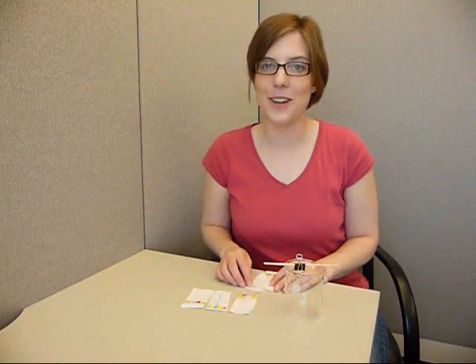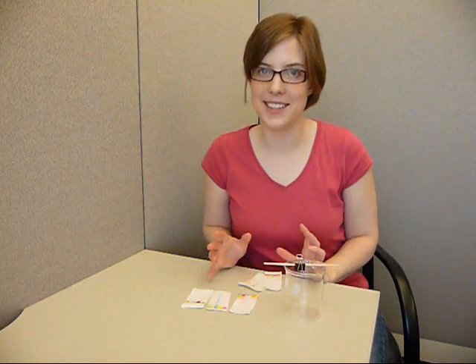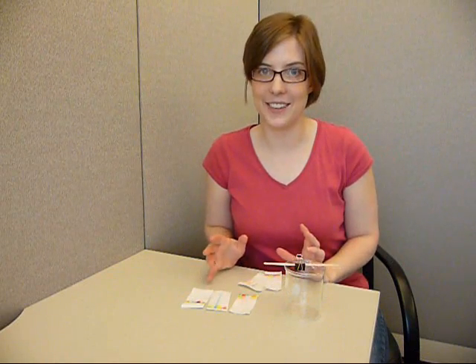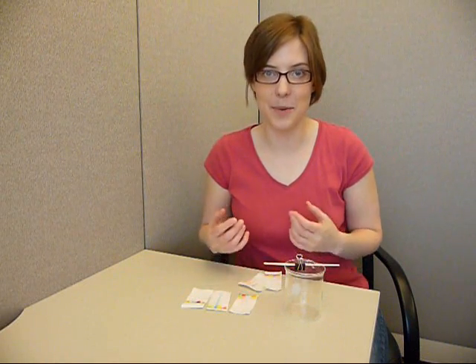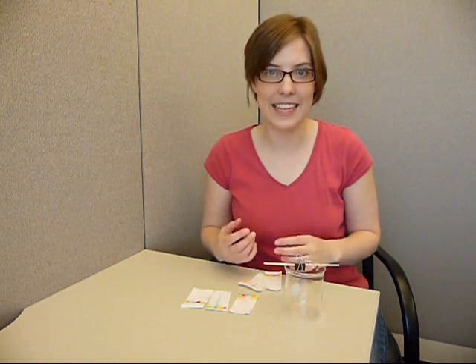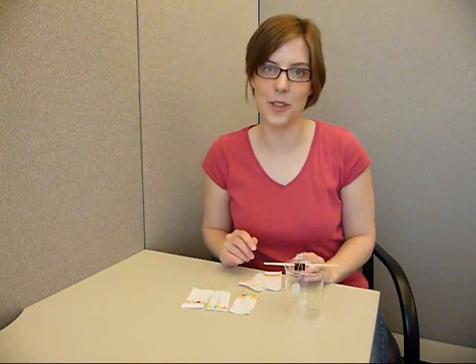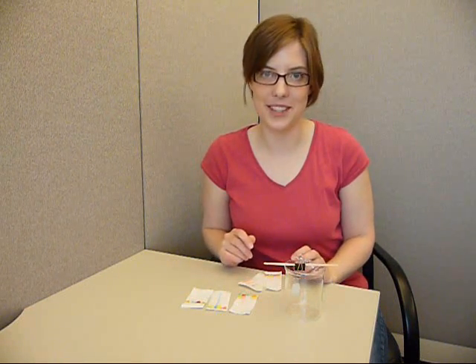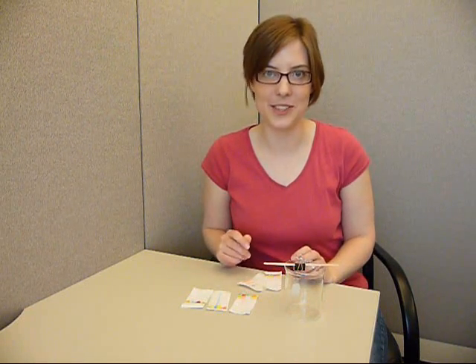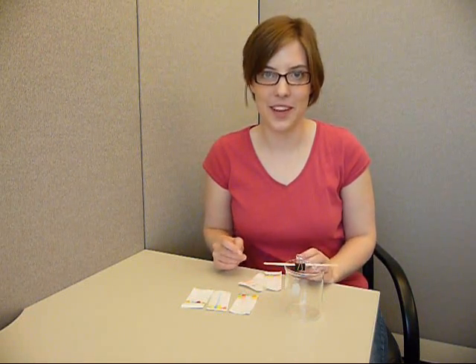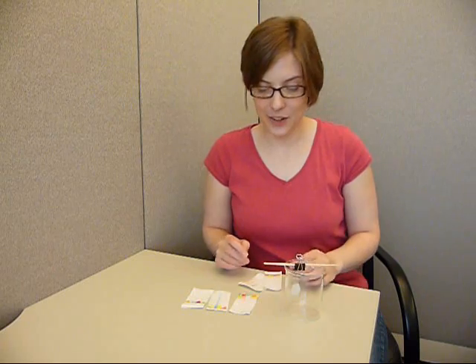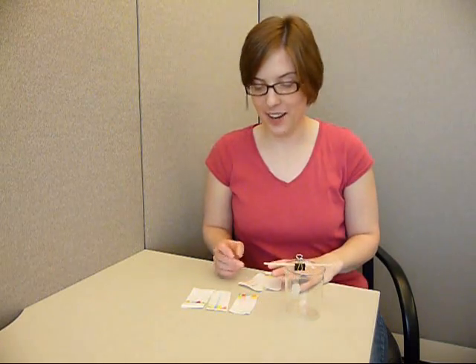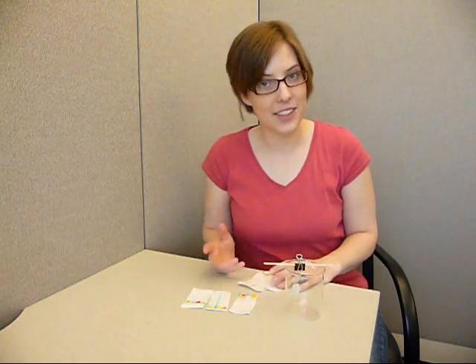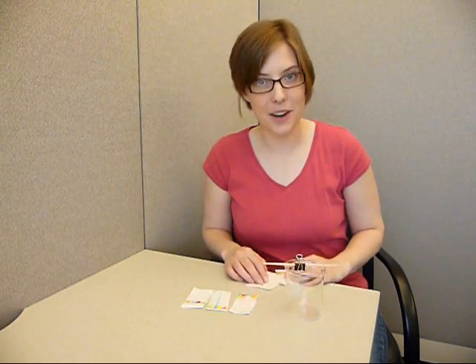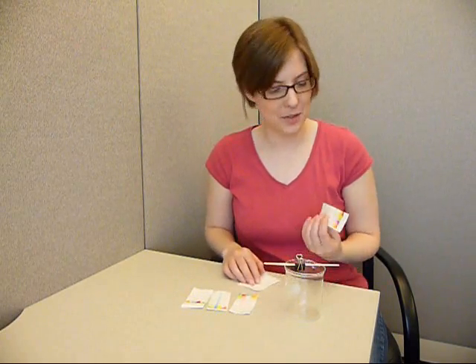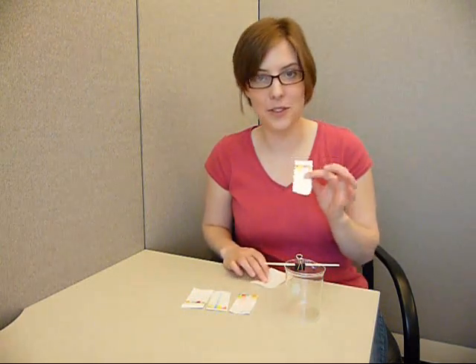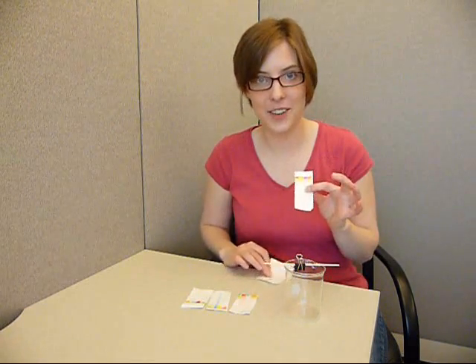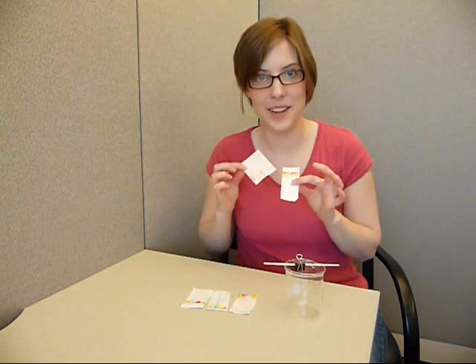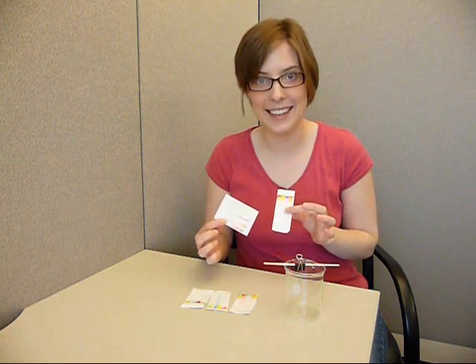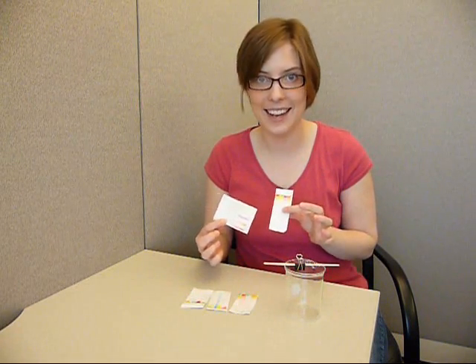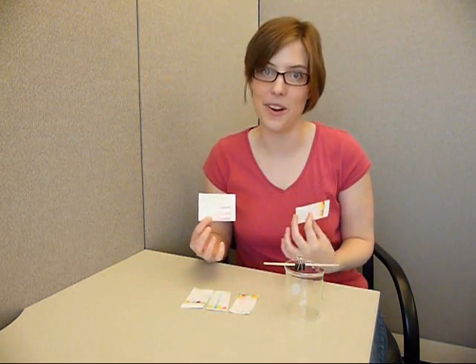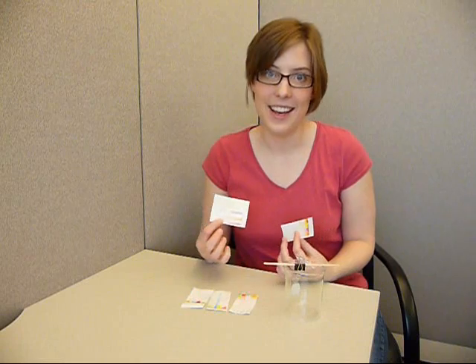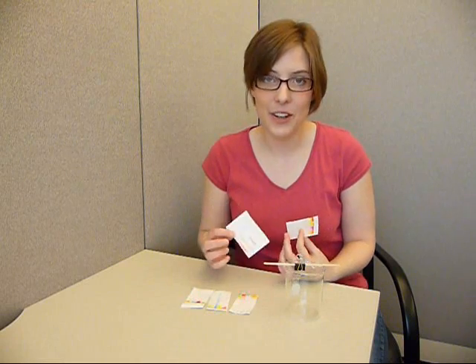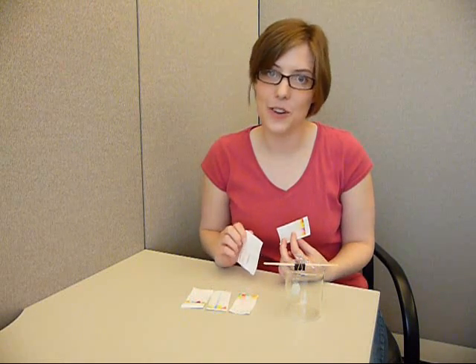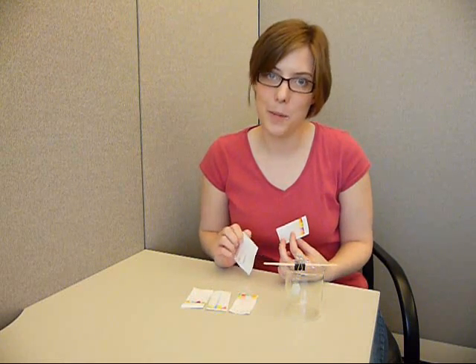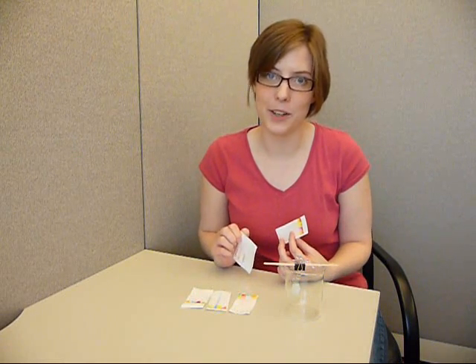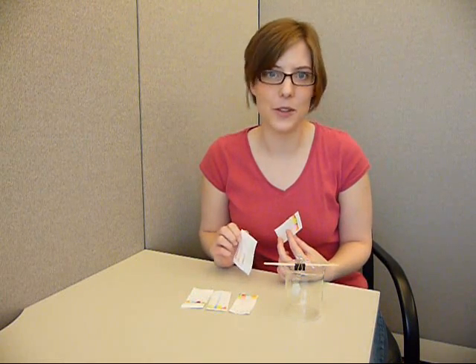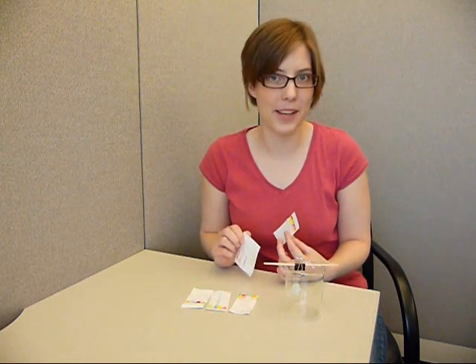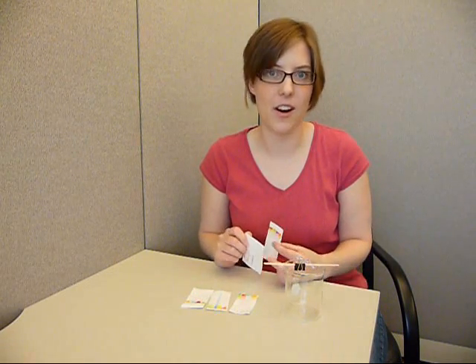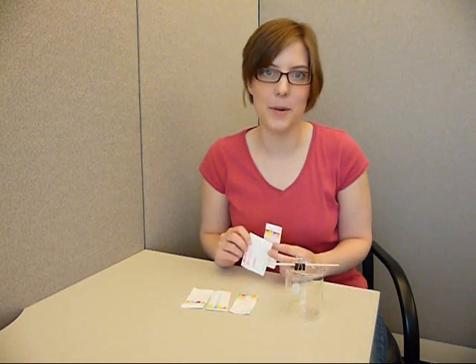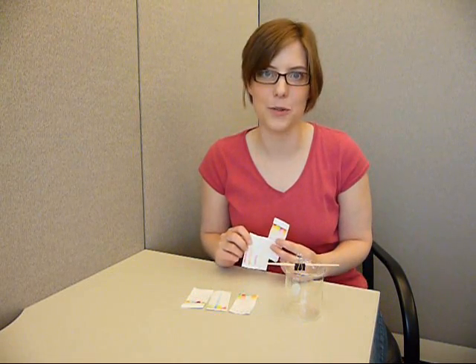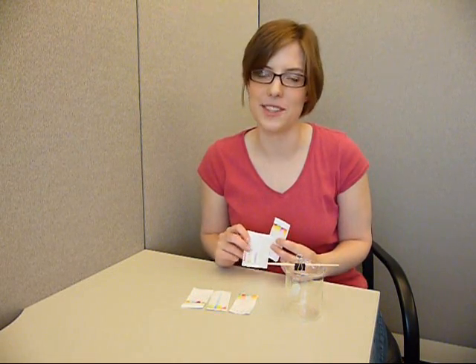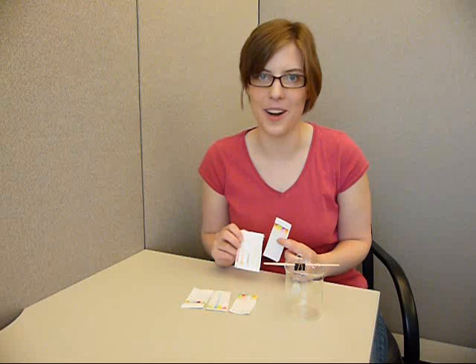Chromatography is a technique for separating the individual components of a mixture. You can try it with different colored markers, with food coloring, with candy dye, and more. You can also try it with permanent markers if you use rubbing alcohol or nail polish remover instead of water.